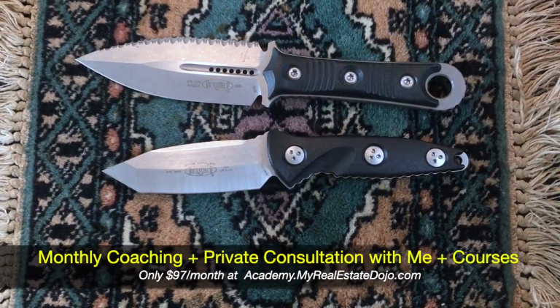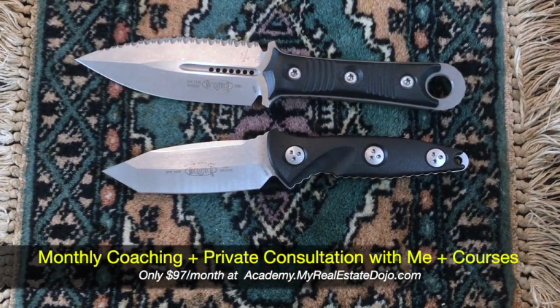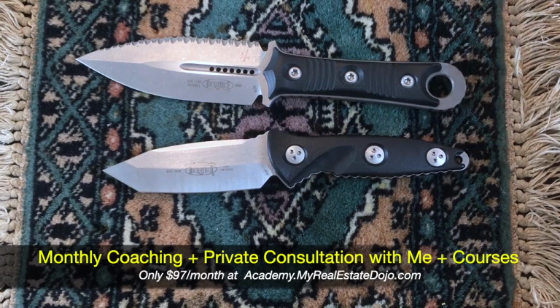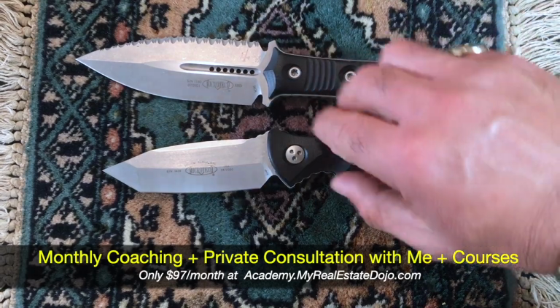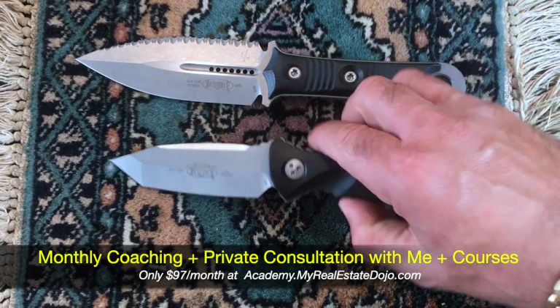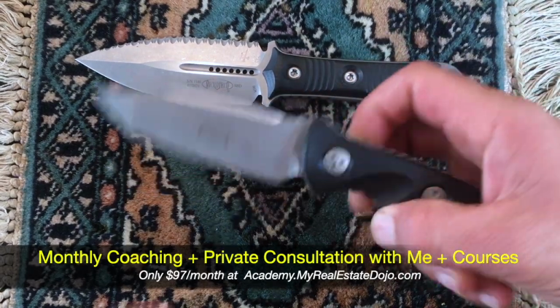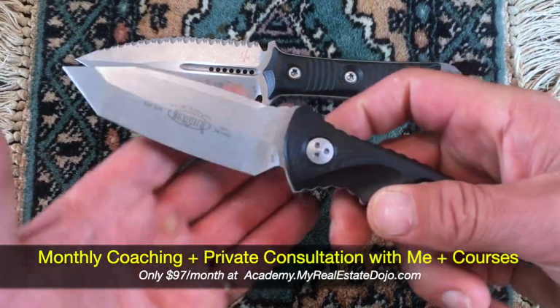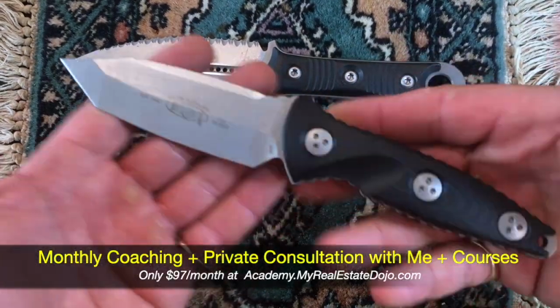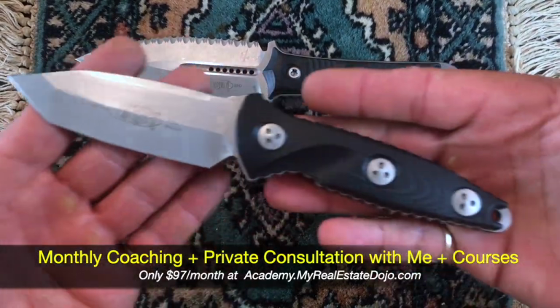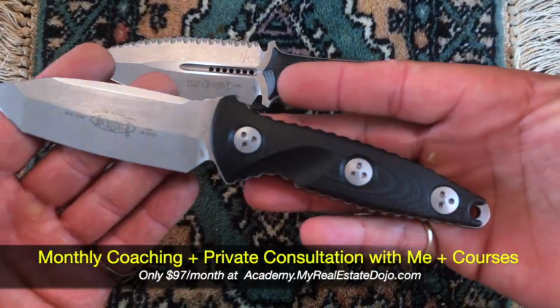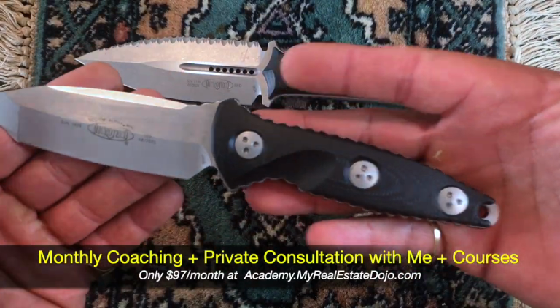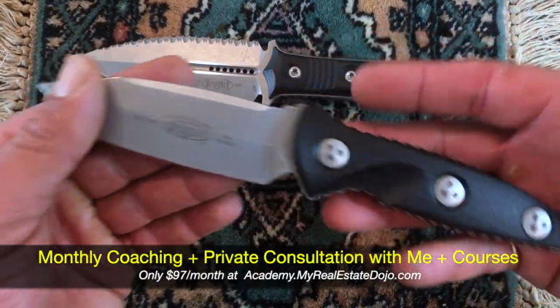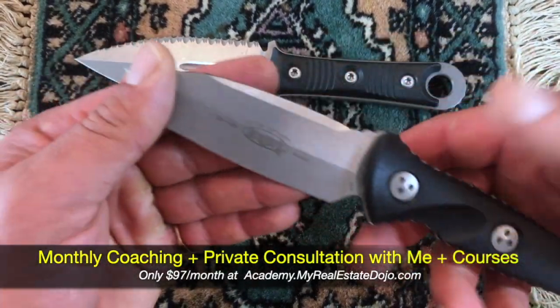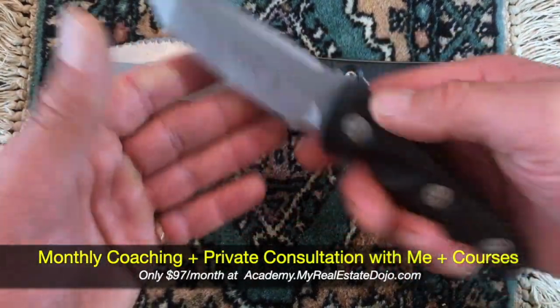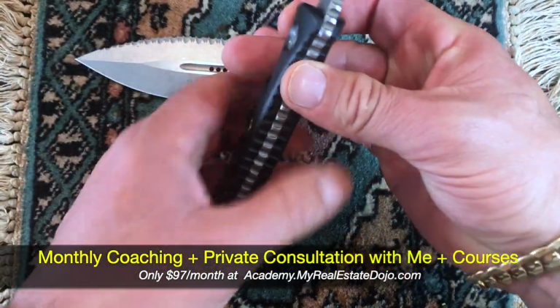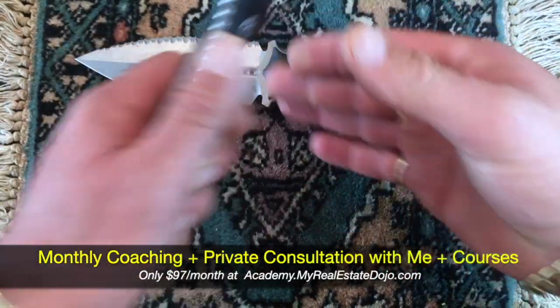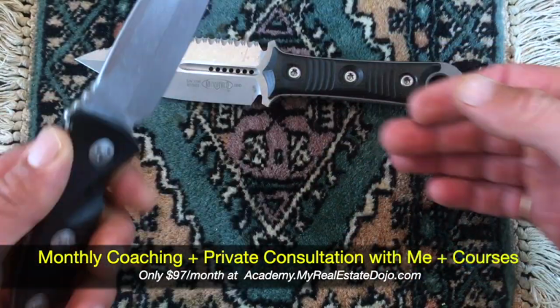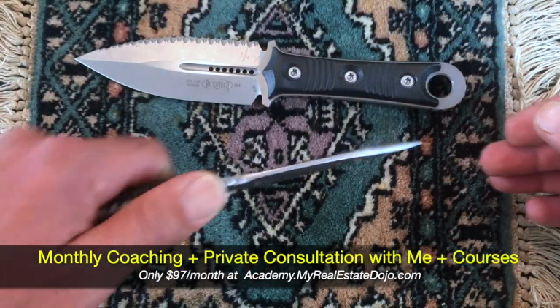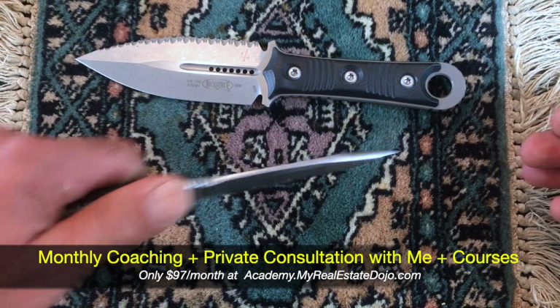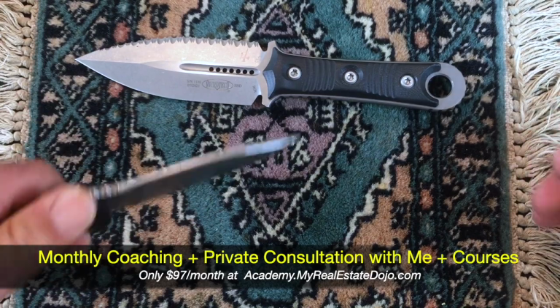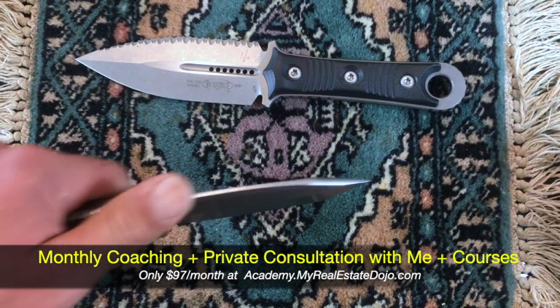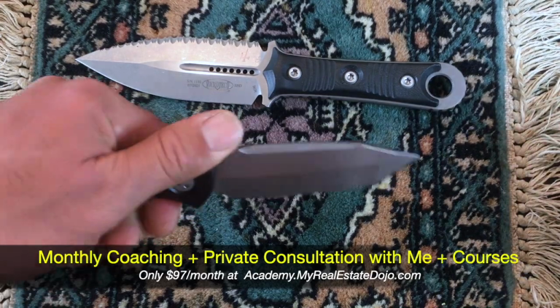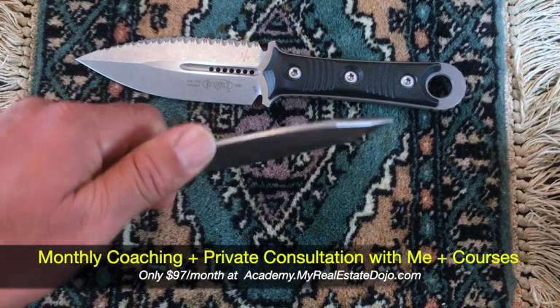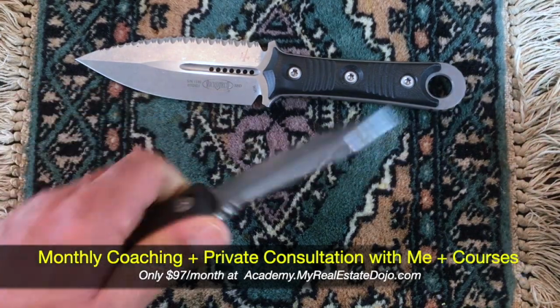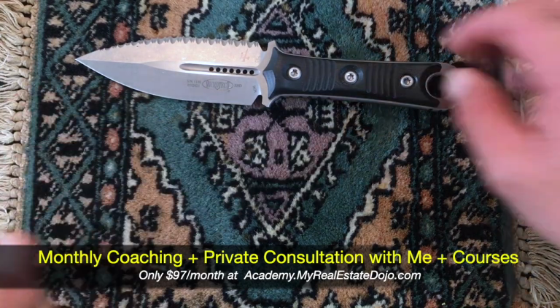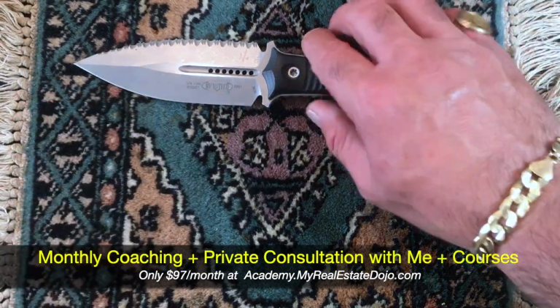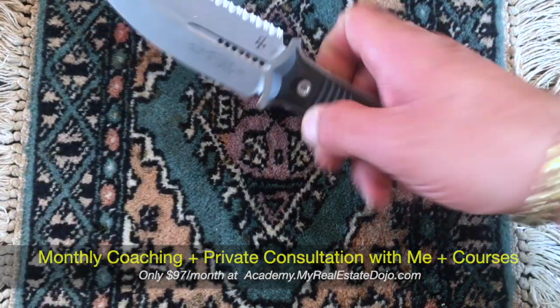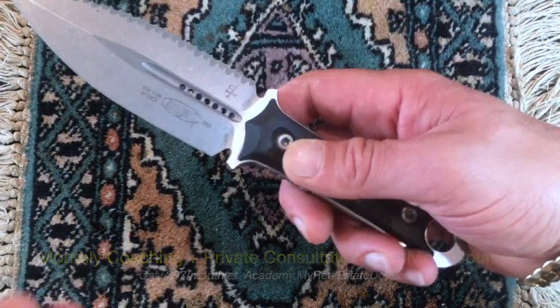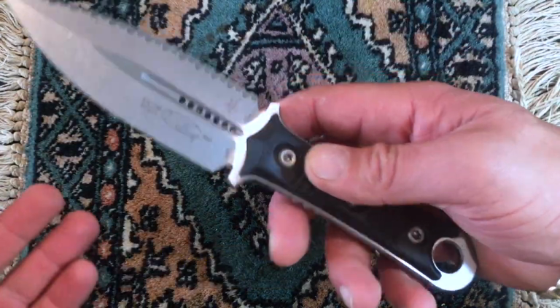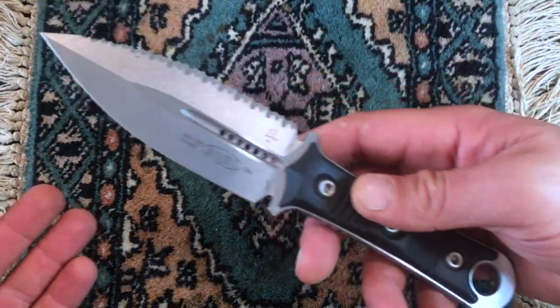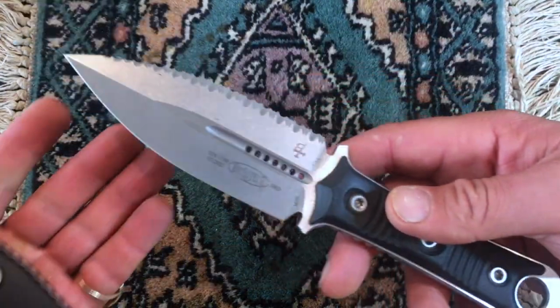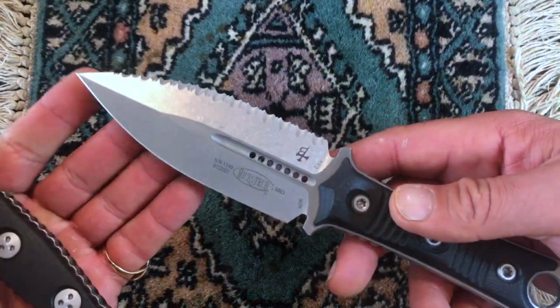One of the cool things with the Socom is that it is not too big. I carry this on the appendix, in front of my stomach. And this one I just carry on my side.